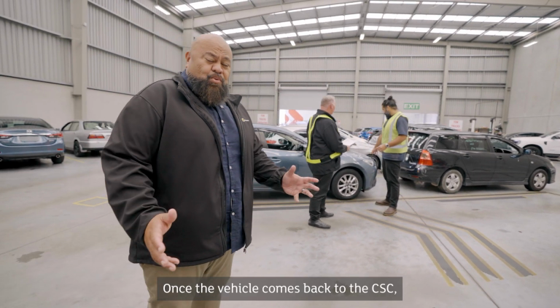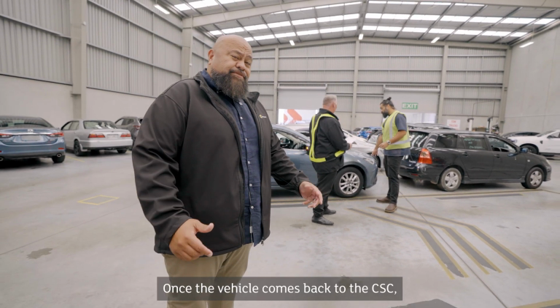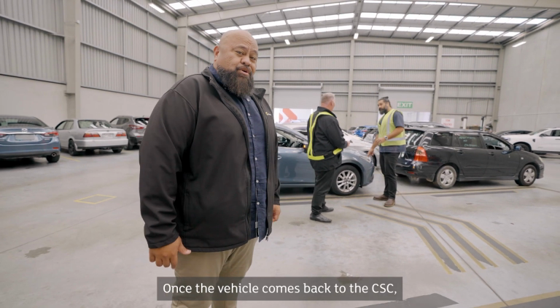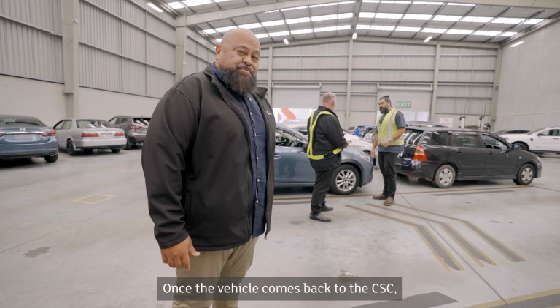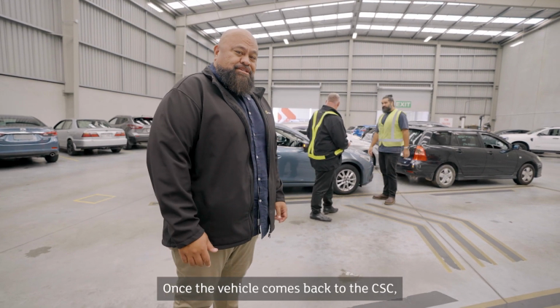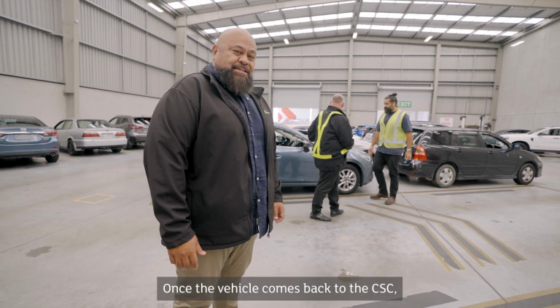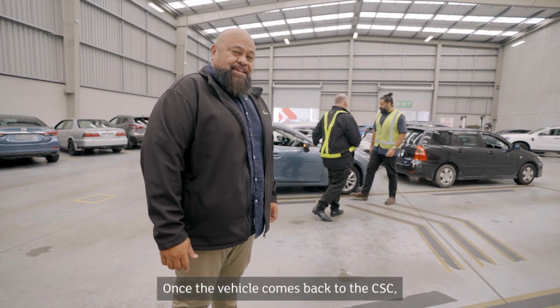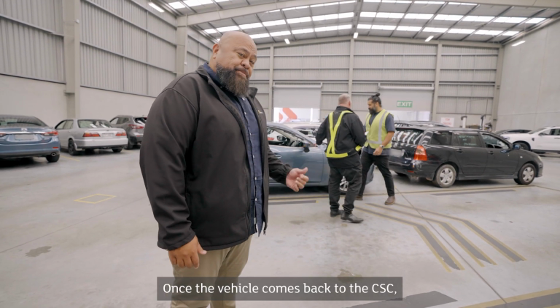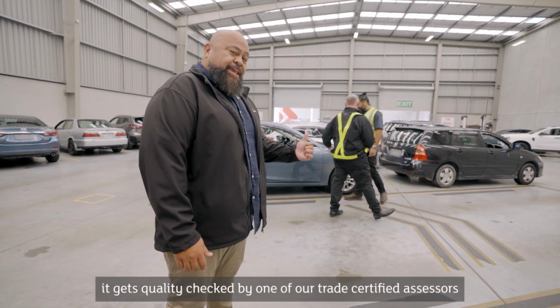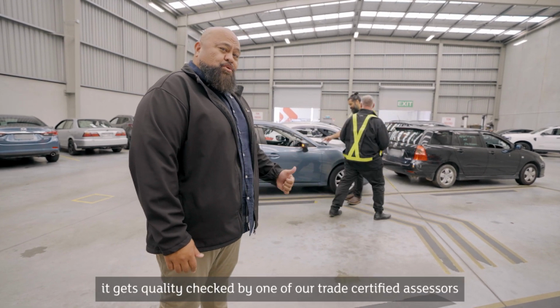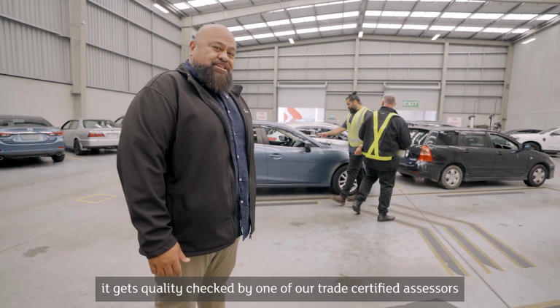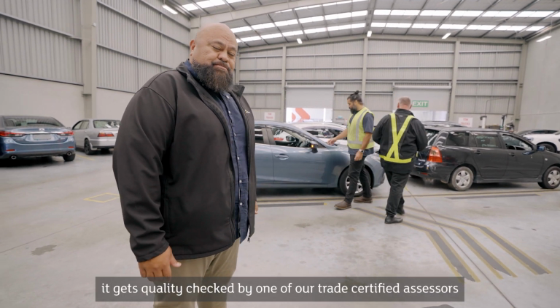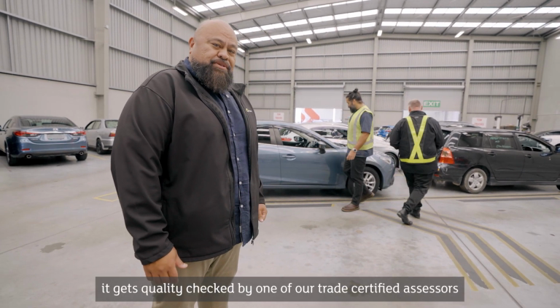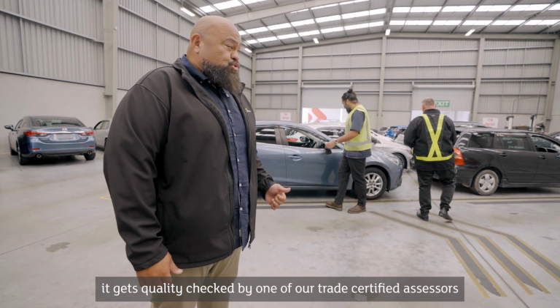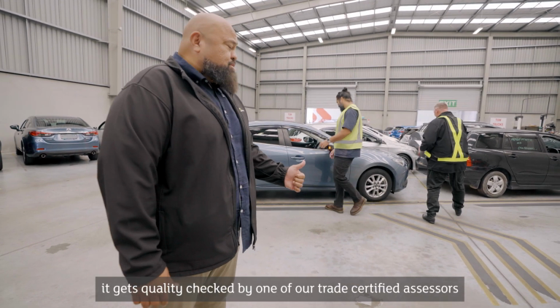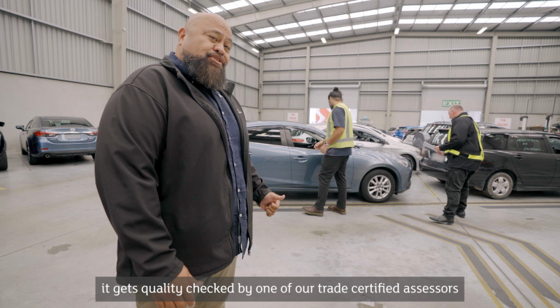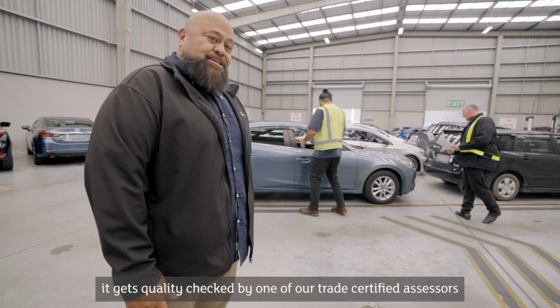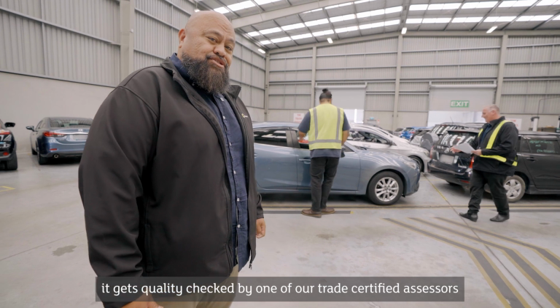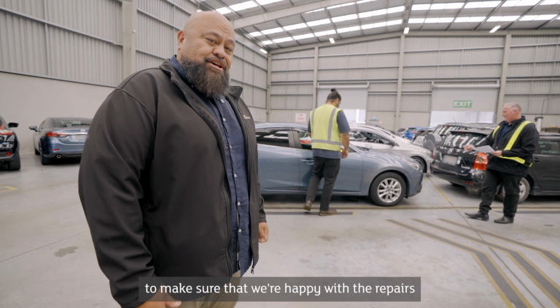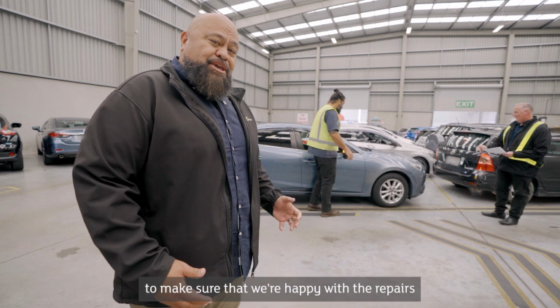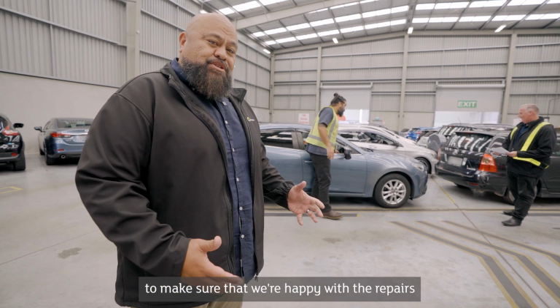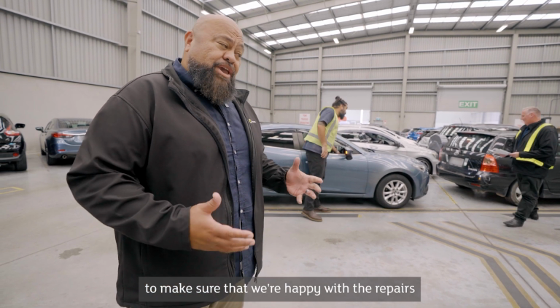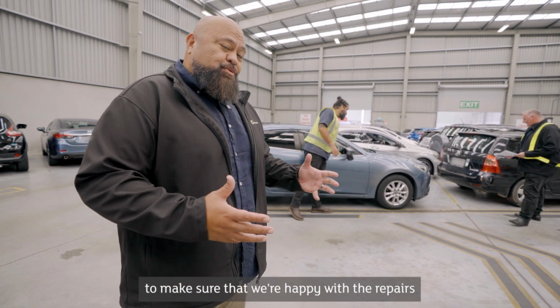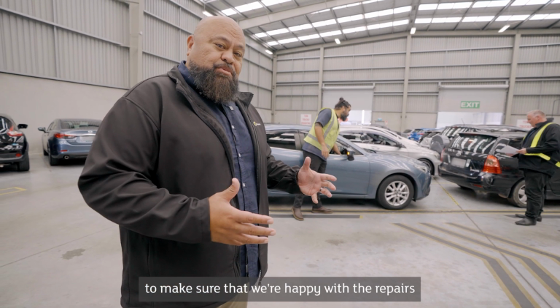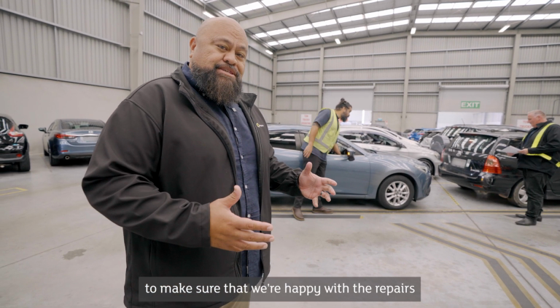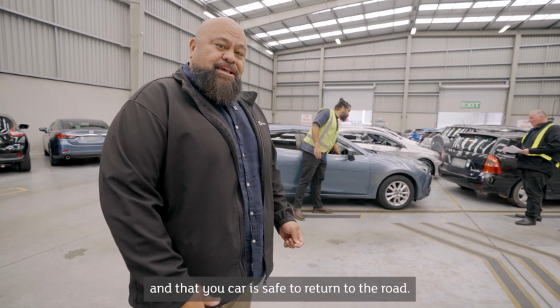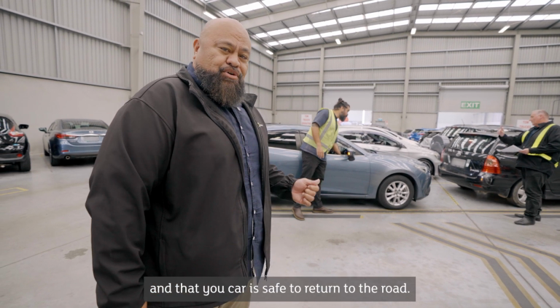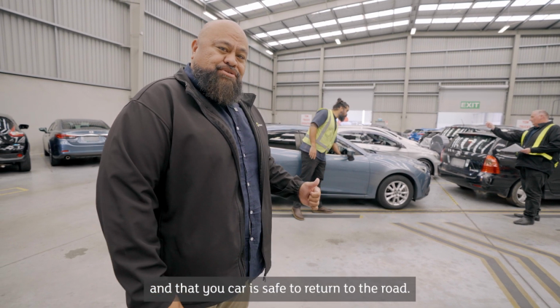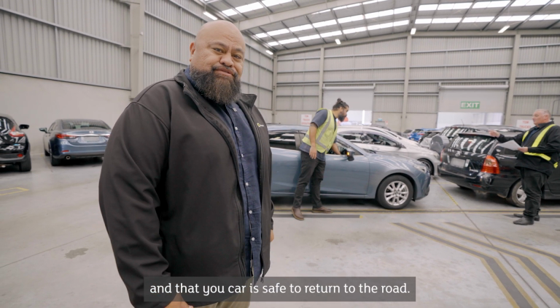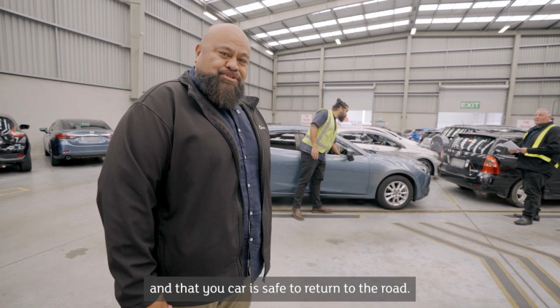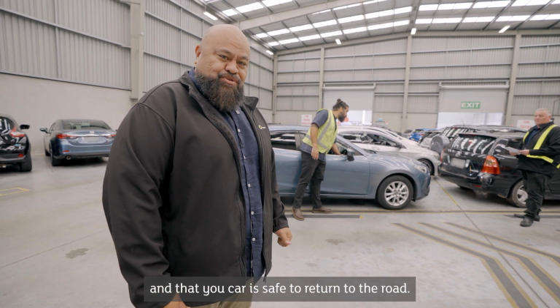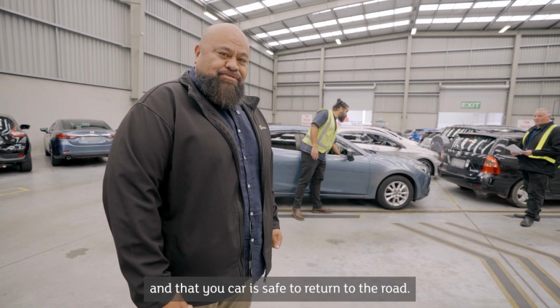Once the vehicle comes back to the CSE, it gets quality checked by one of our trade-certified assessors to make sure that we're happy with the repairs and that your car is safe to return to the road.